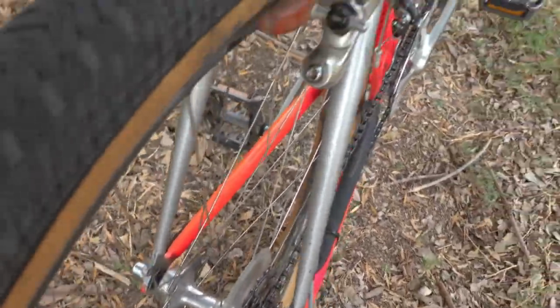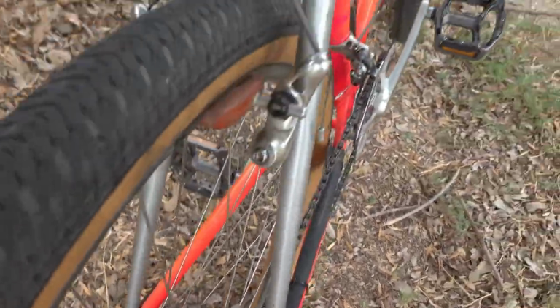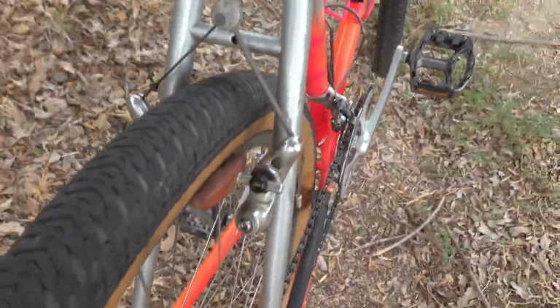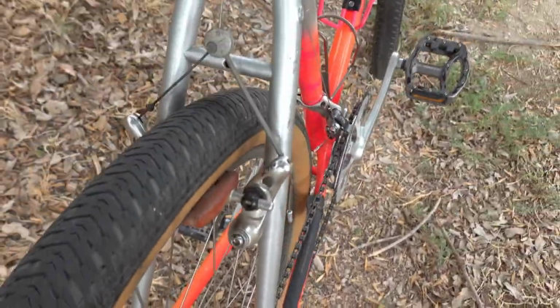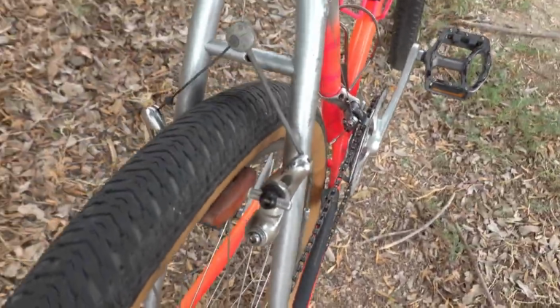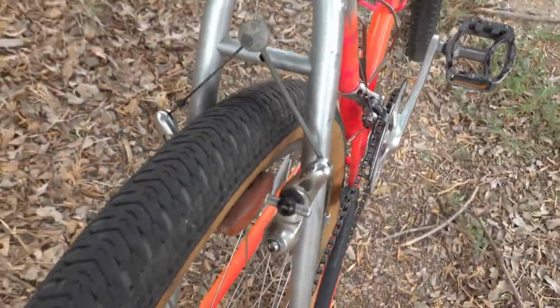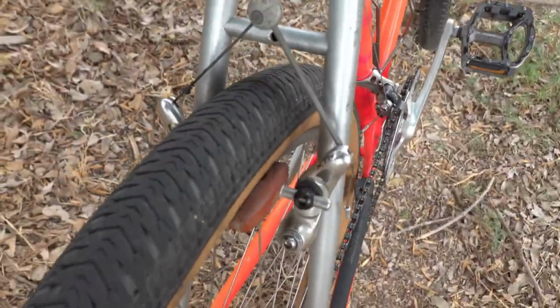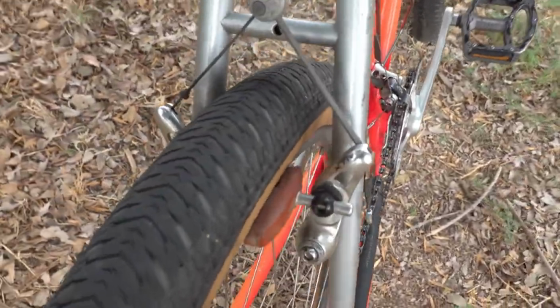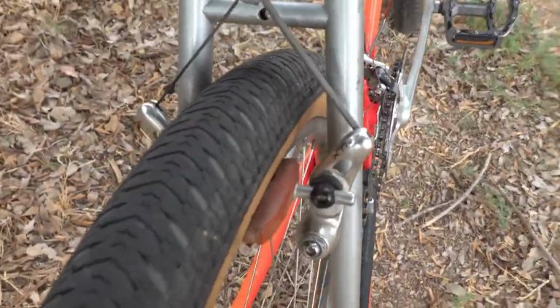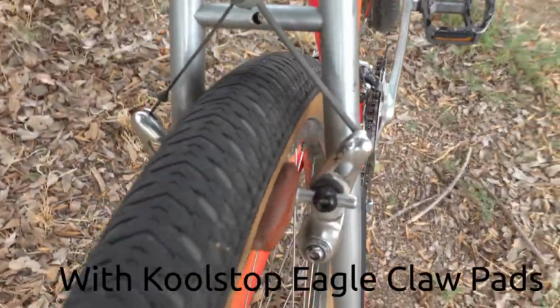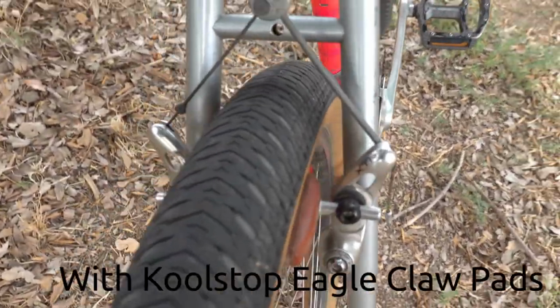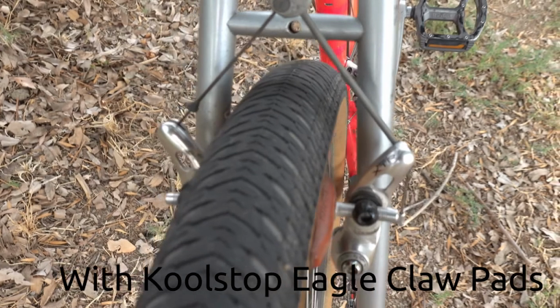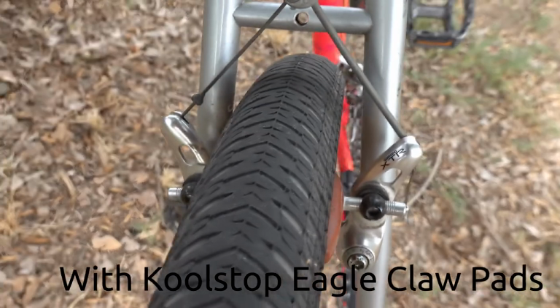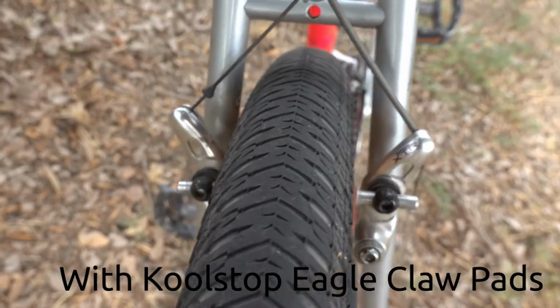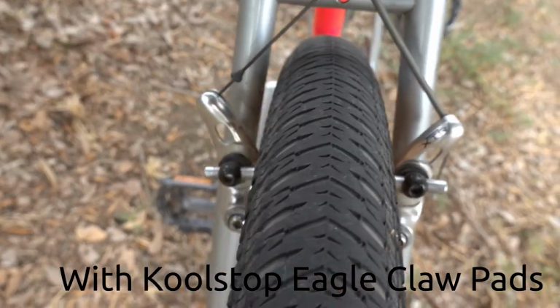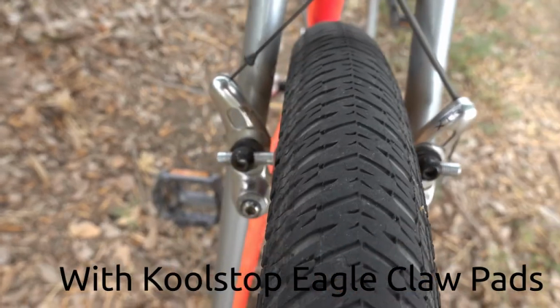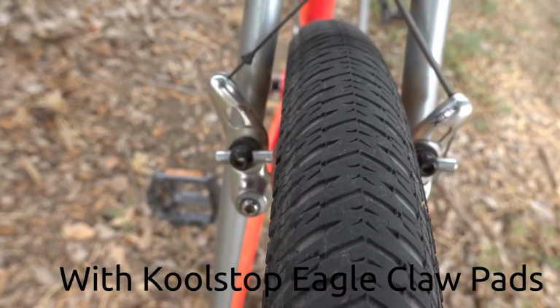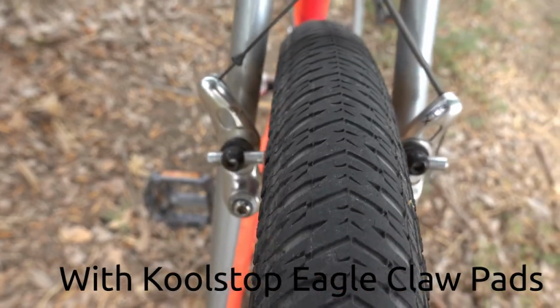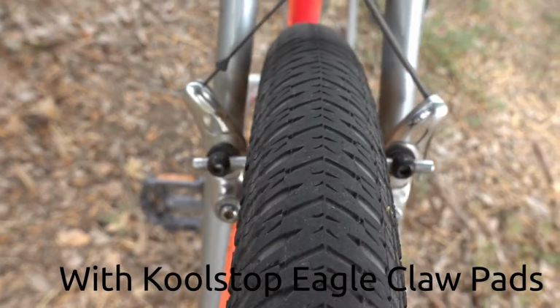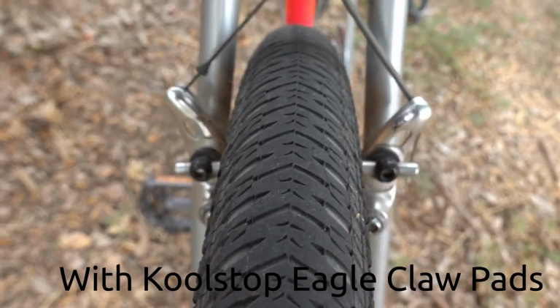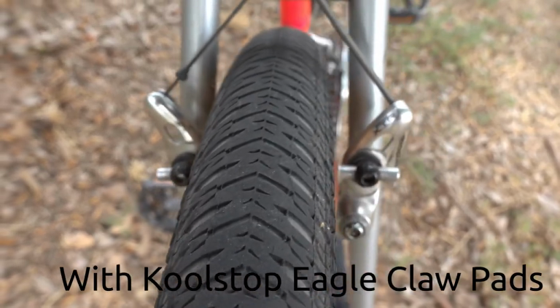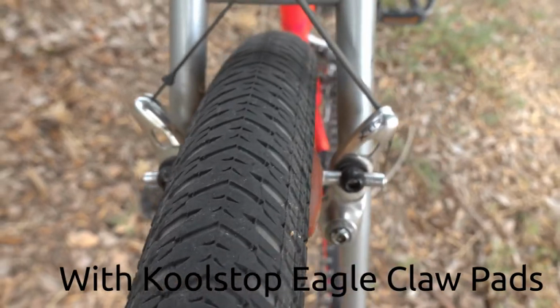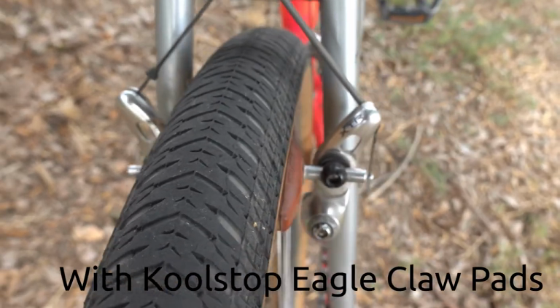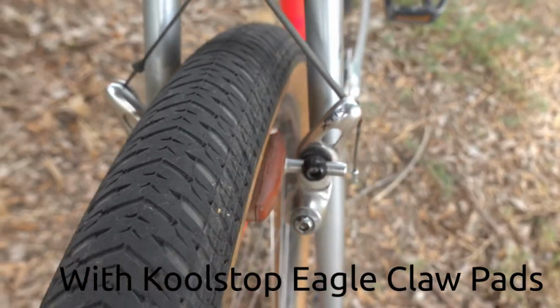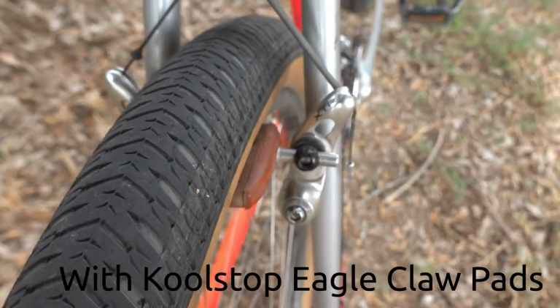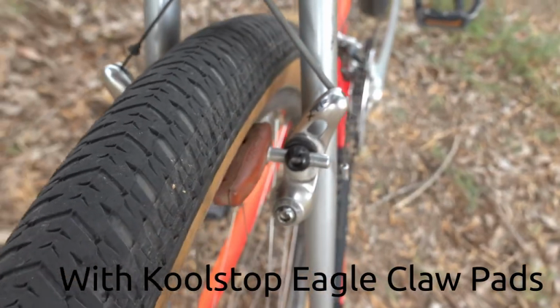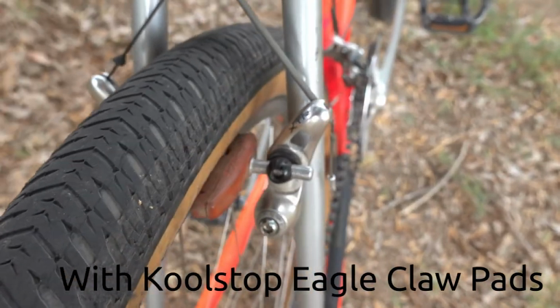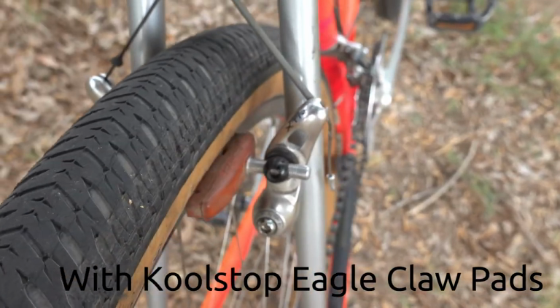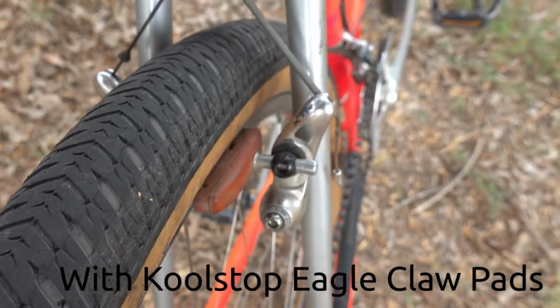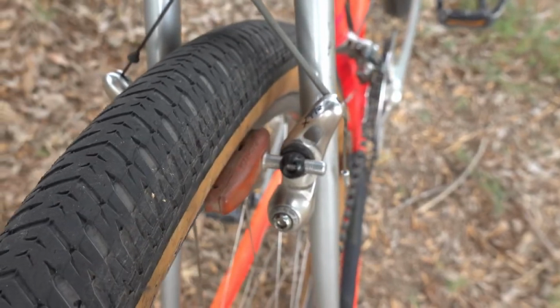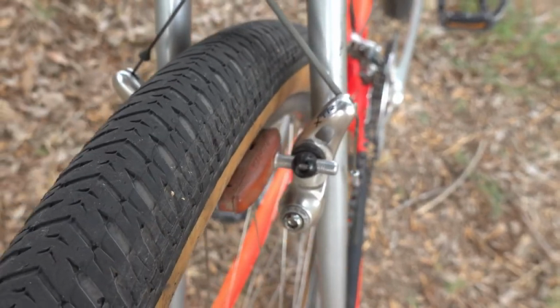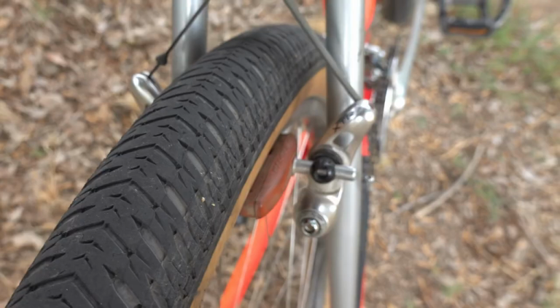The brakes are also XTR. These are the only brakes they made — XTR cantilevers.